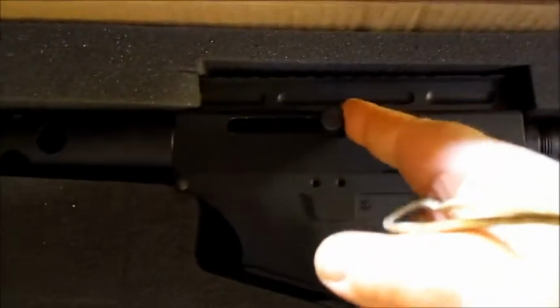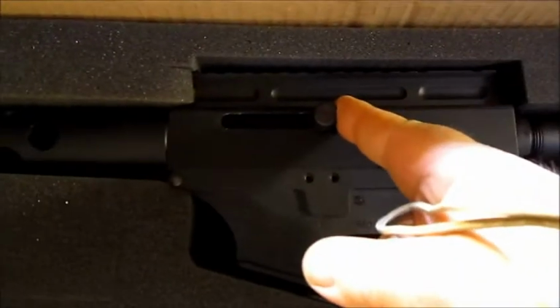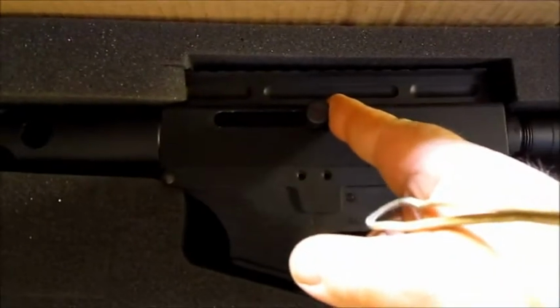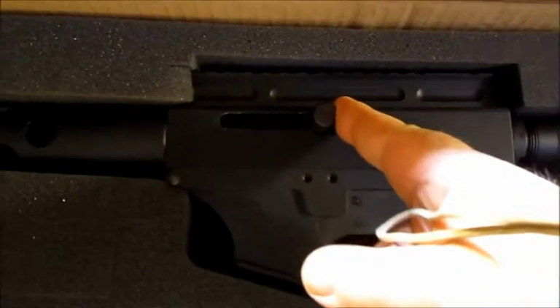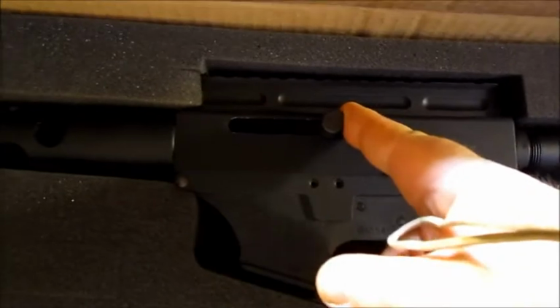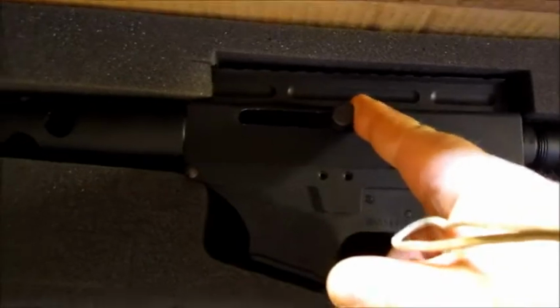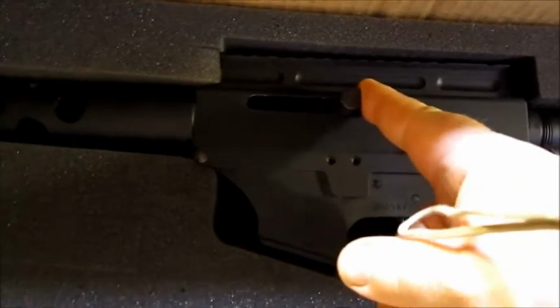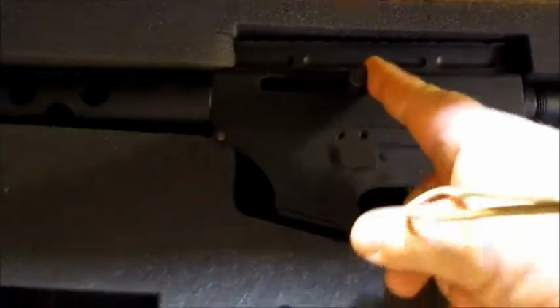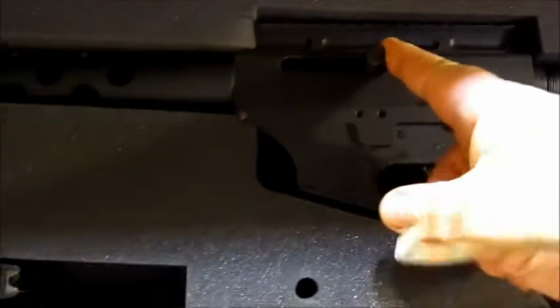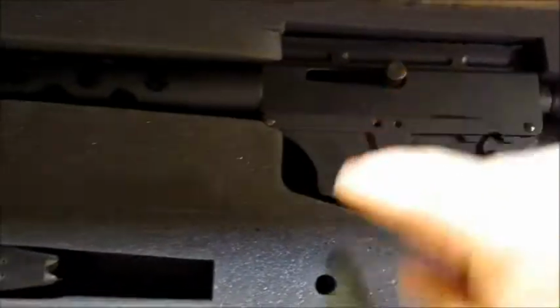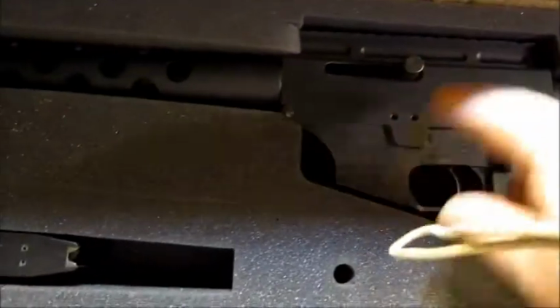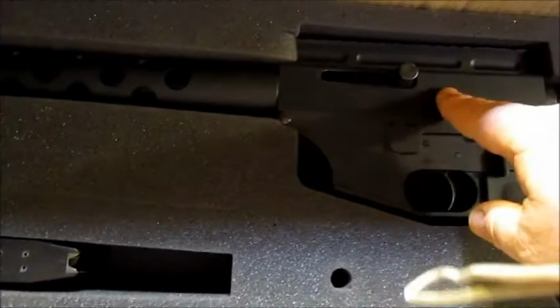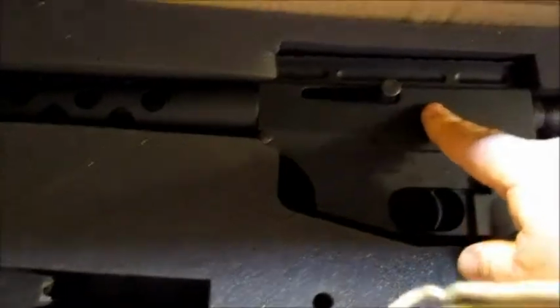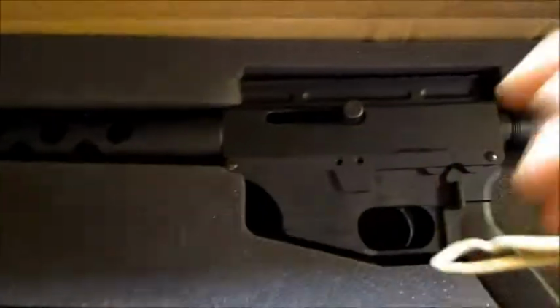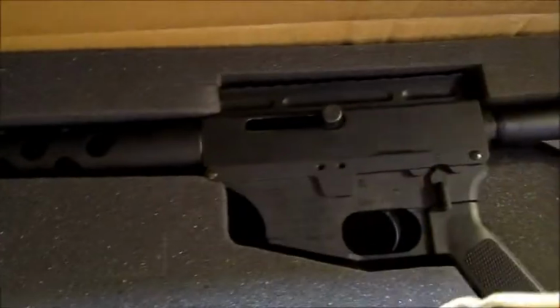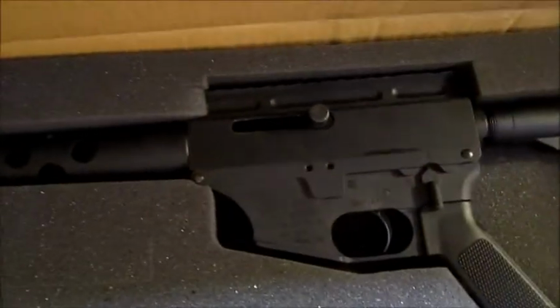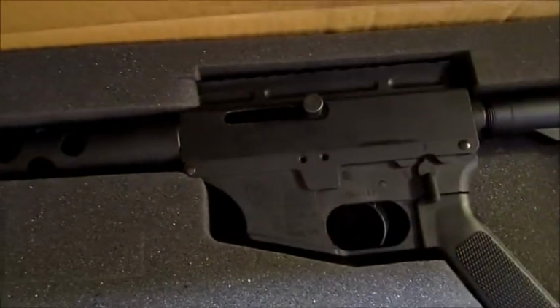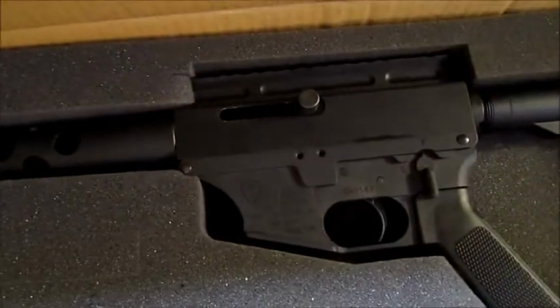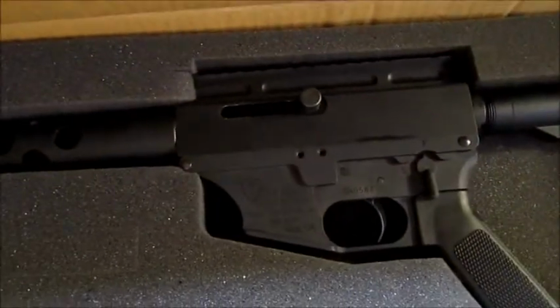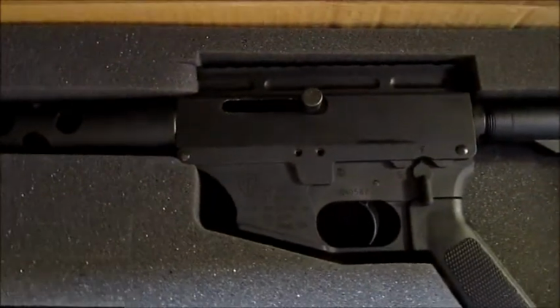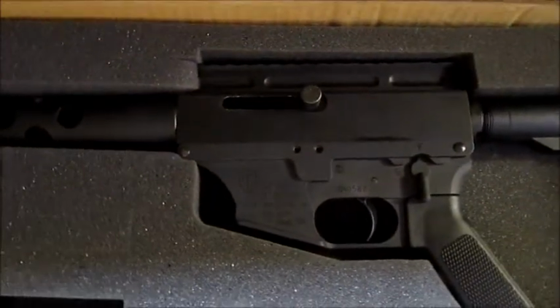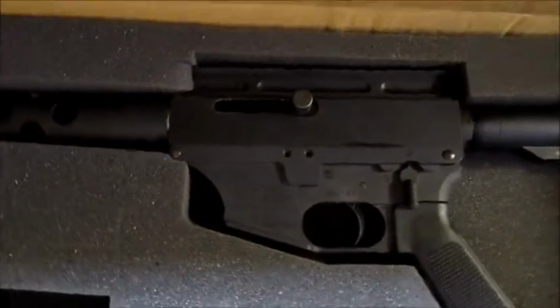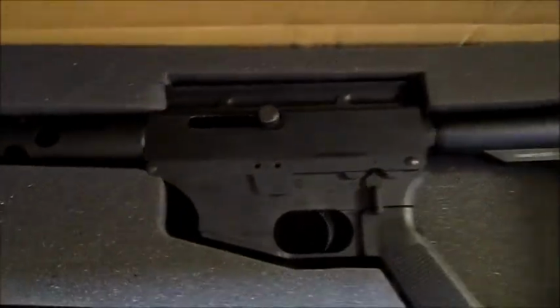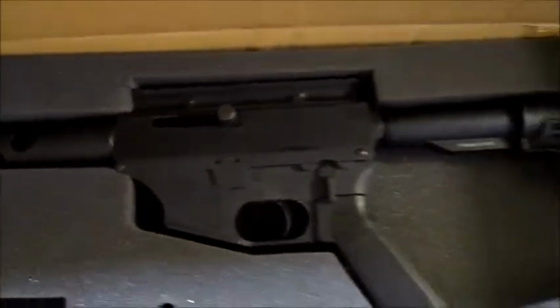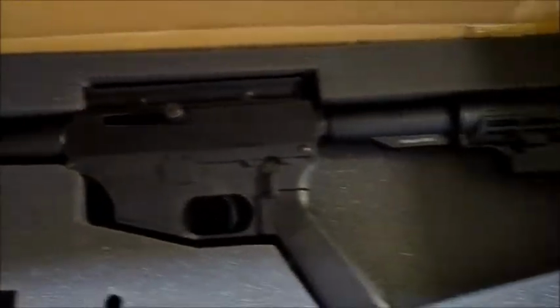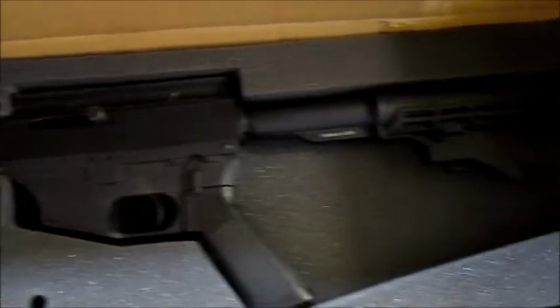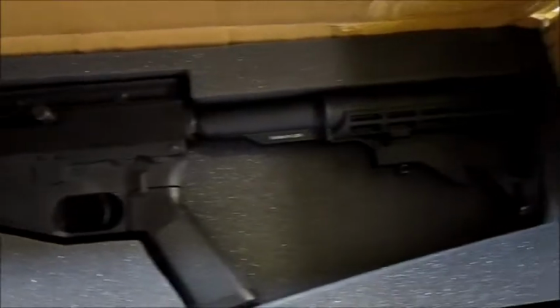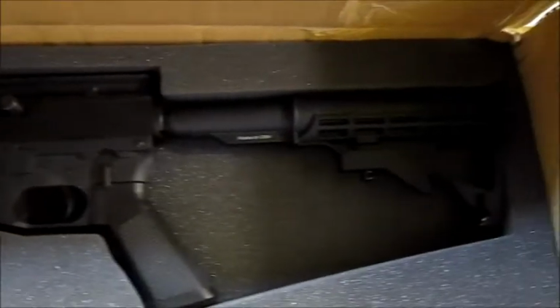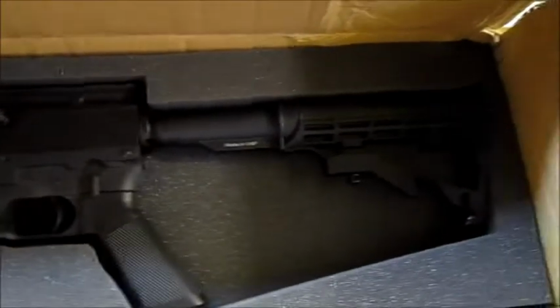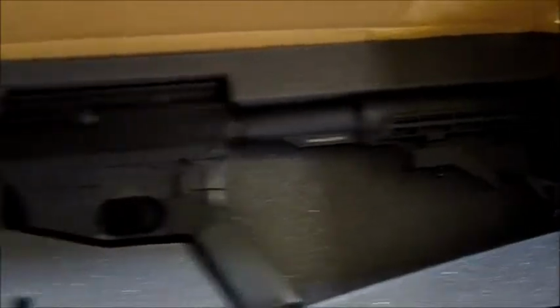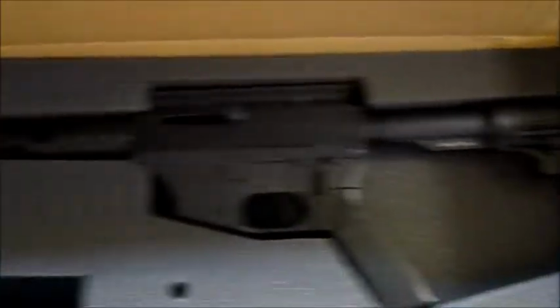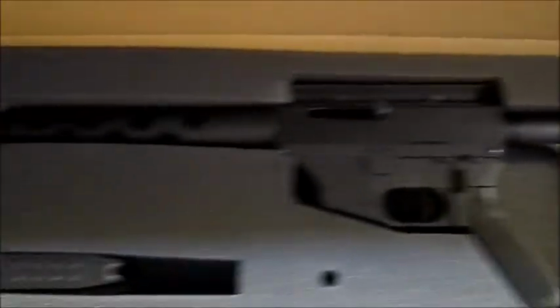The bolt handle has to be put in, and it's a bit tricky doing it the first time. But after you've done it the first time, it's pretty straightforward.